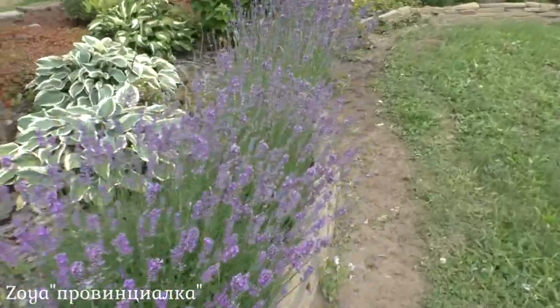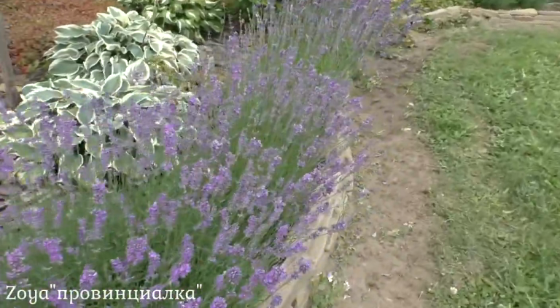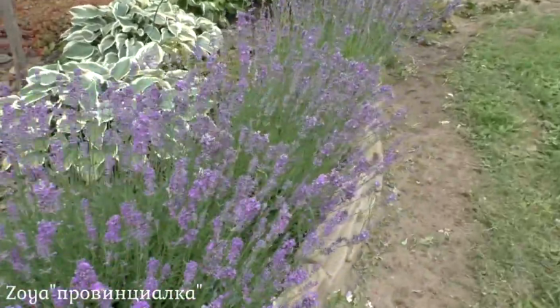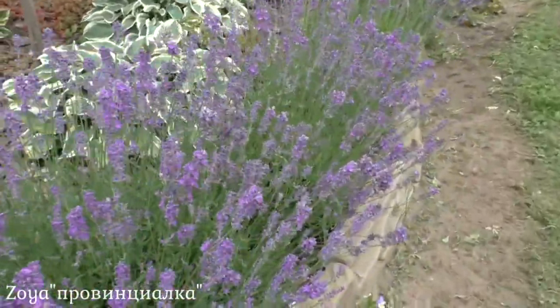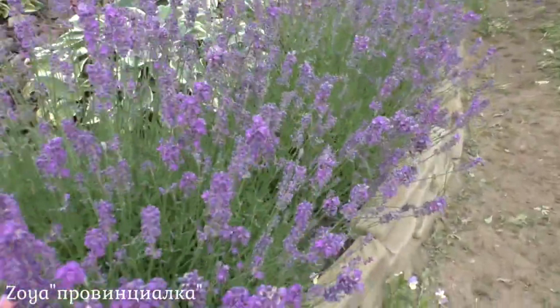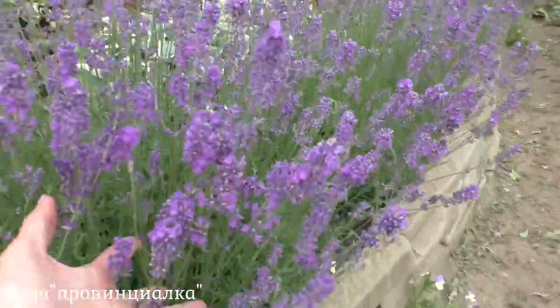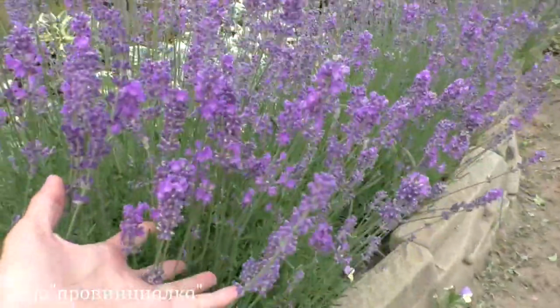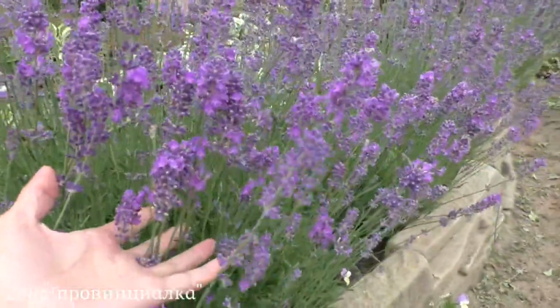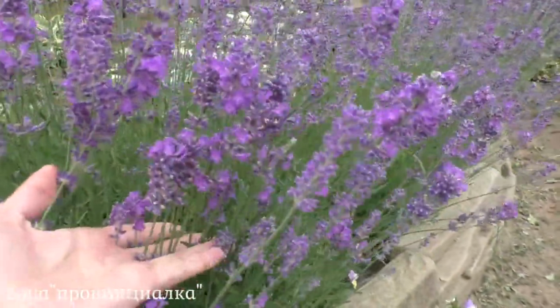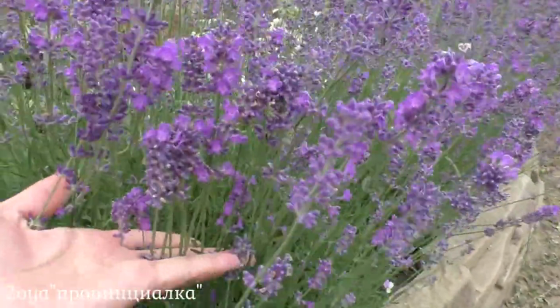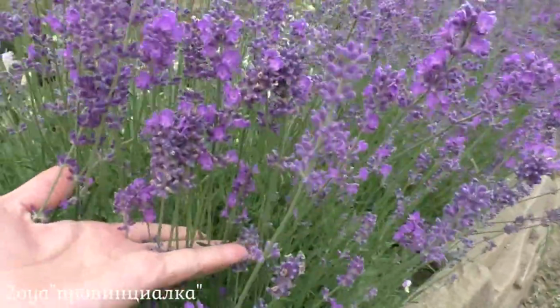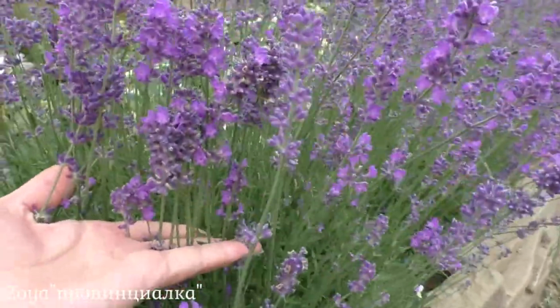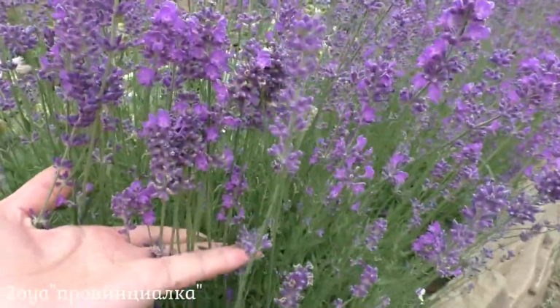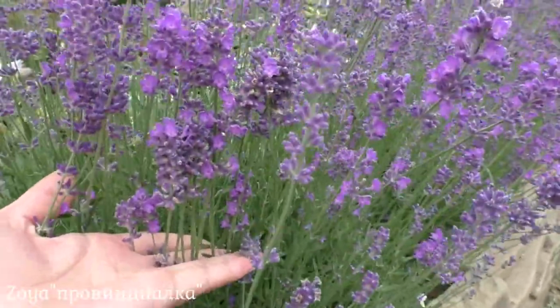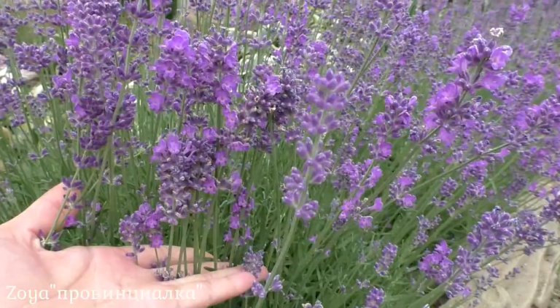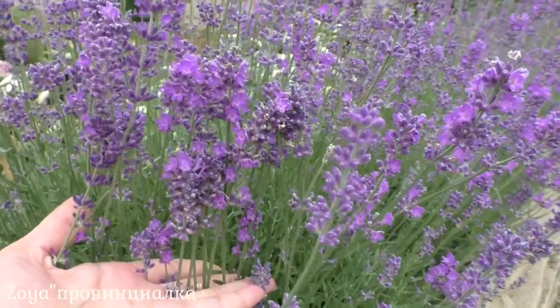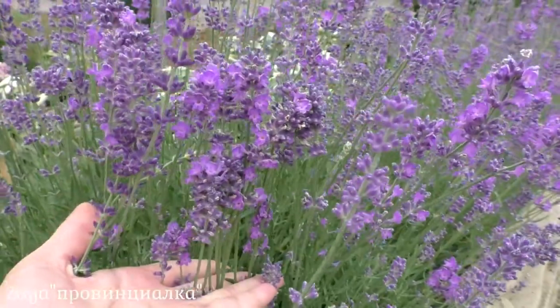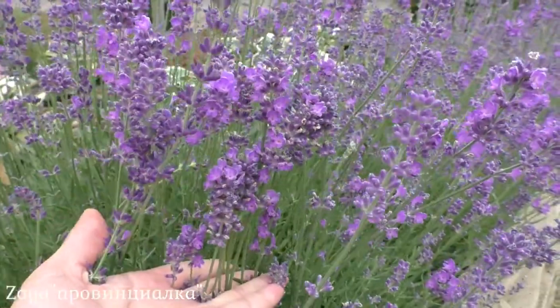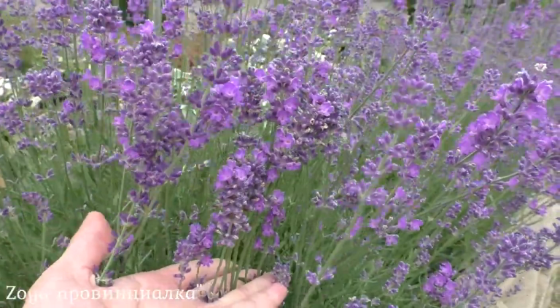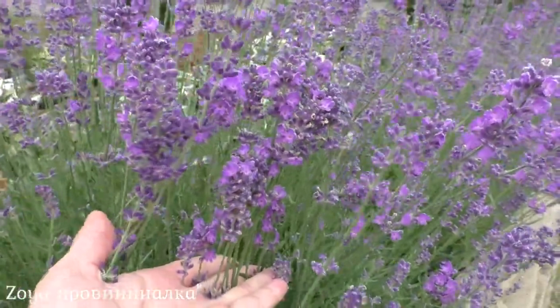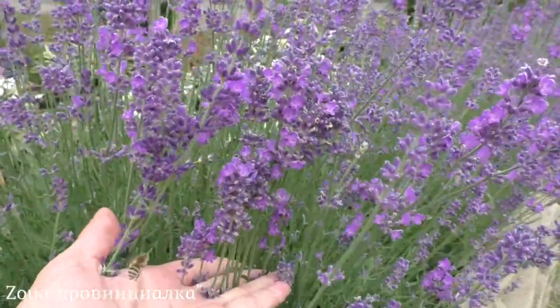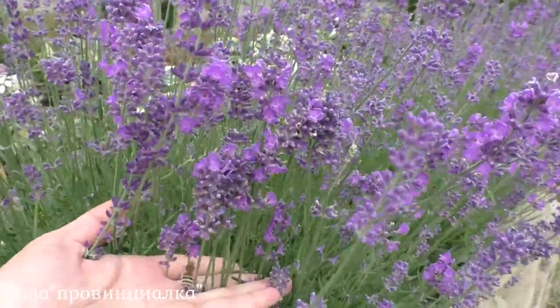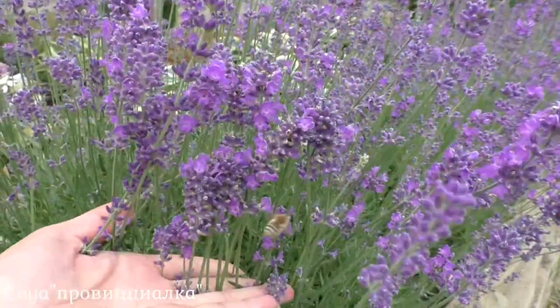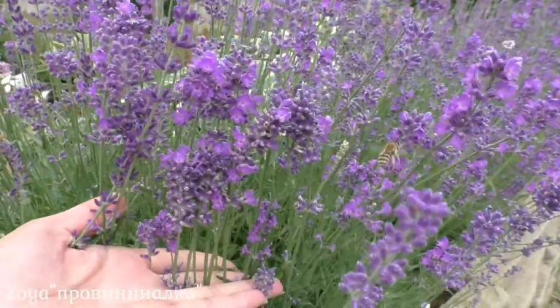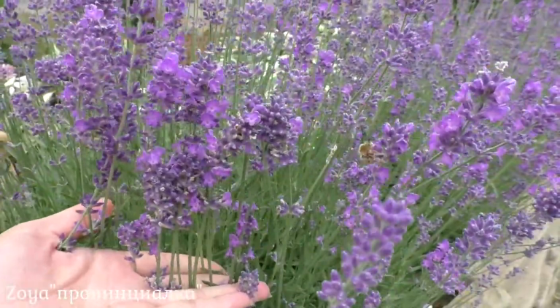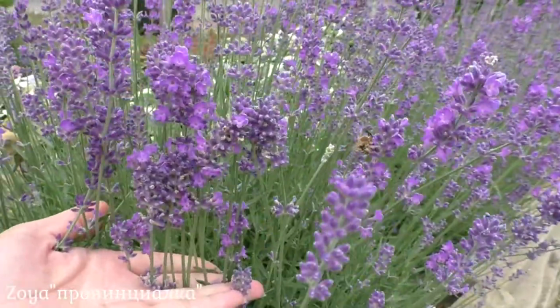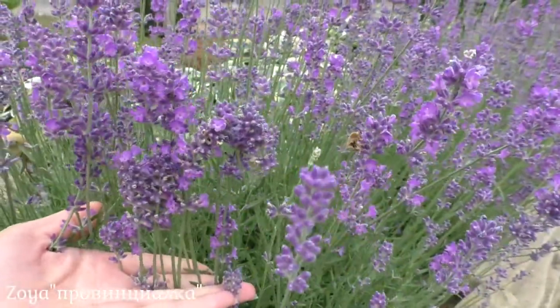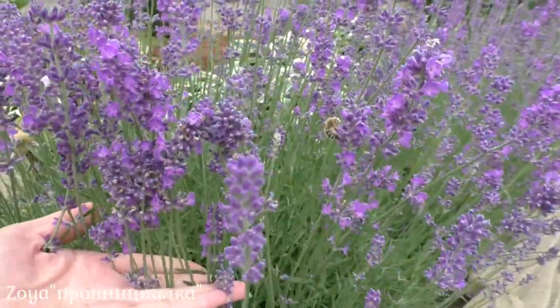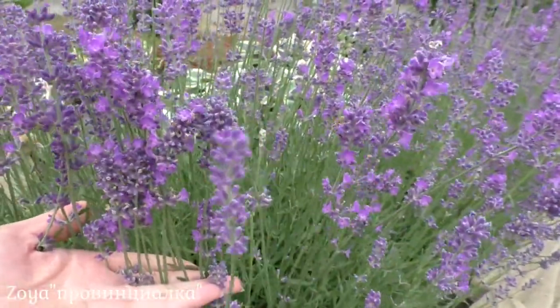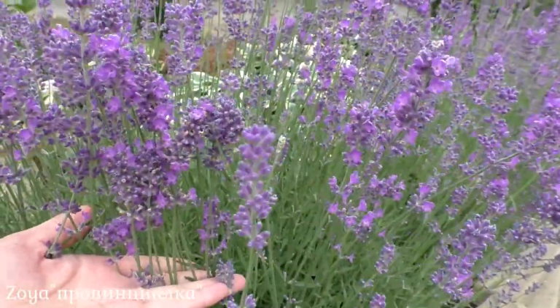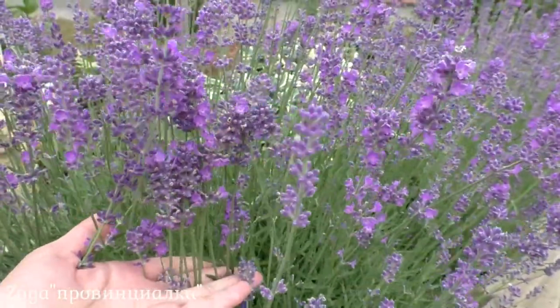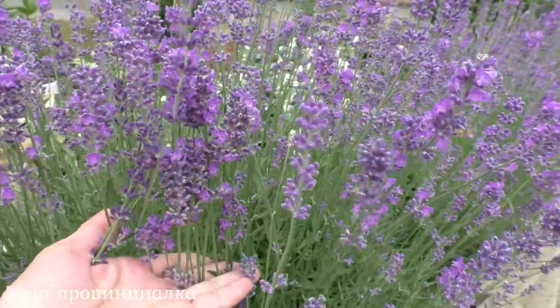Here's another bush — it's also ready for harvesting. See, some flowers are partially open while the rest are still in bud. The color is rich and beautiful.